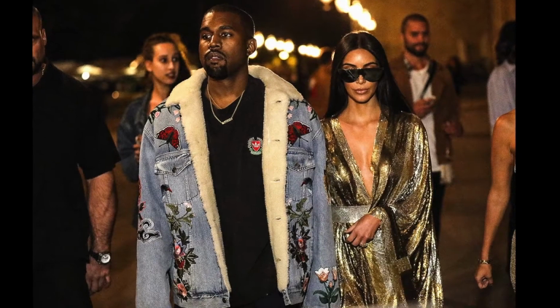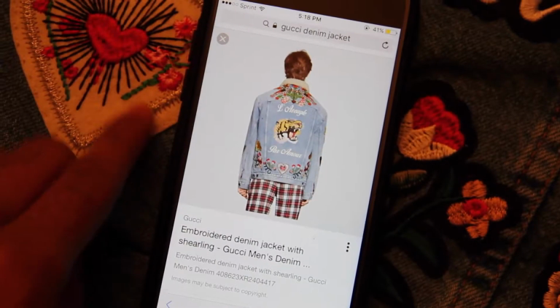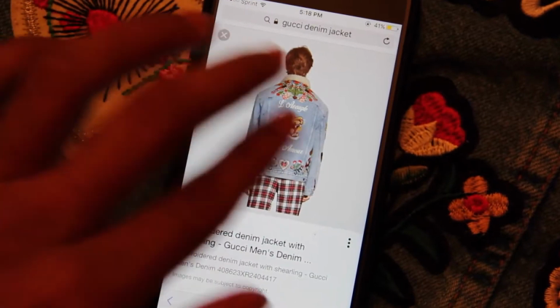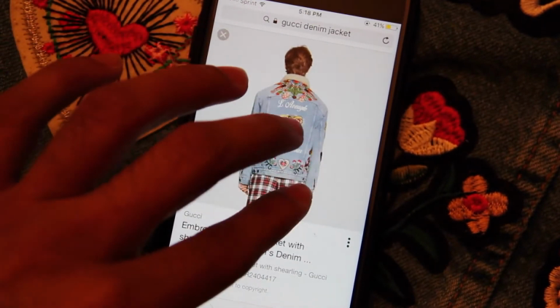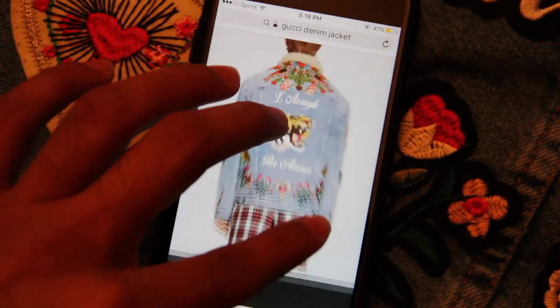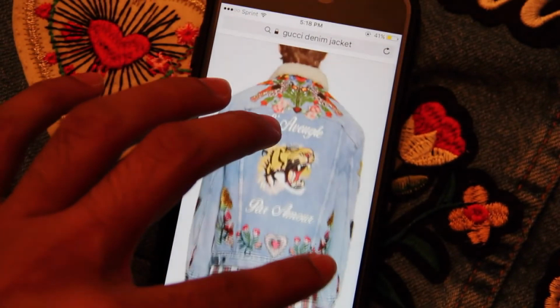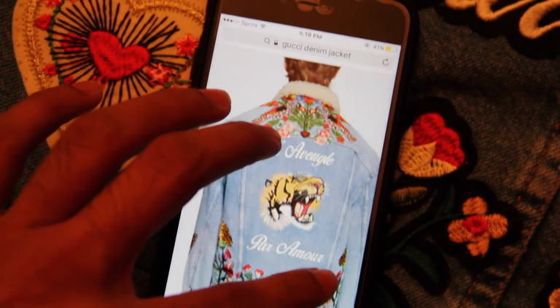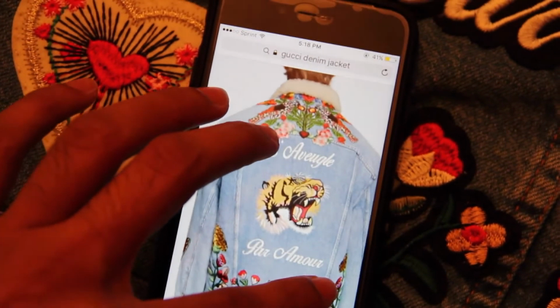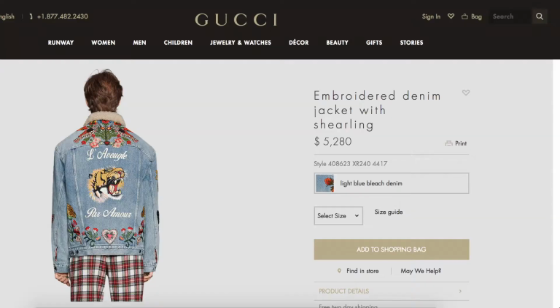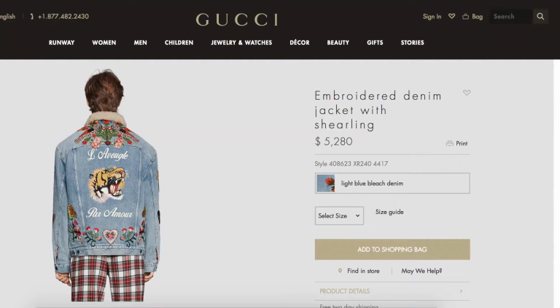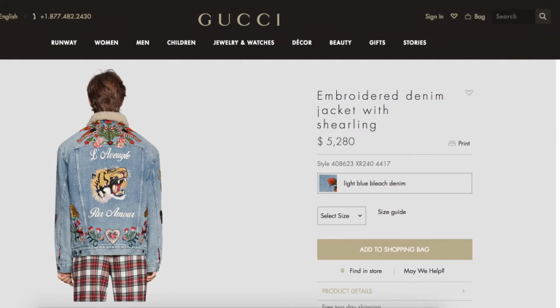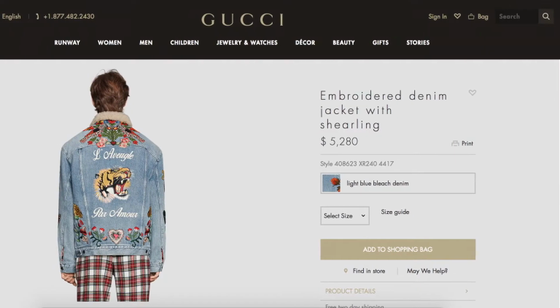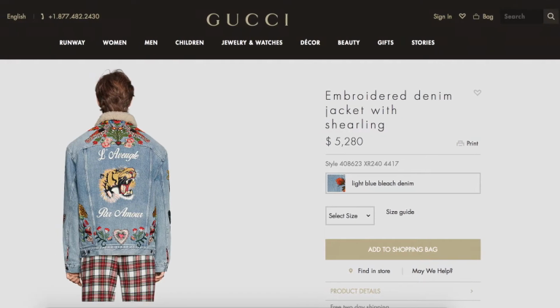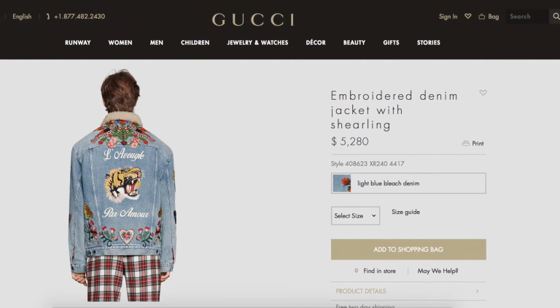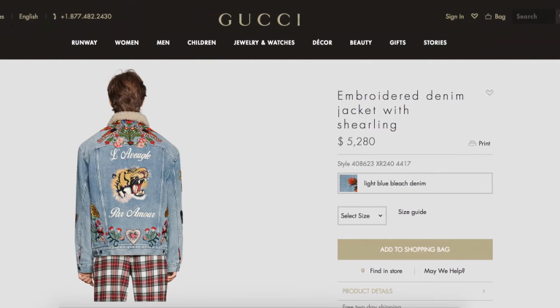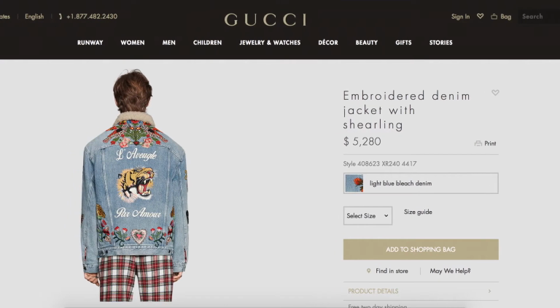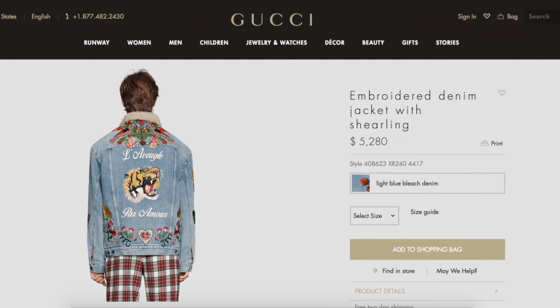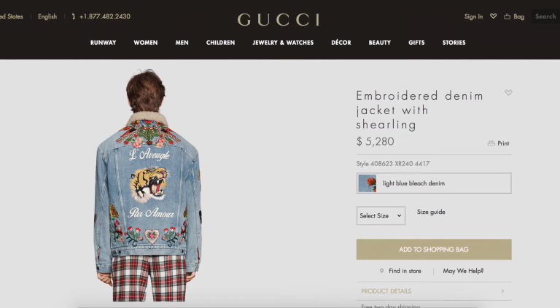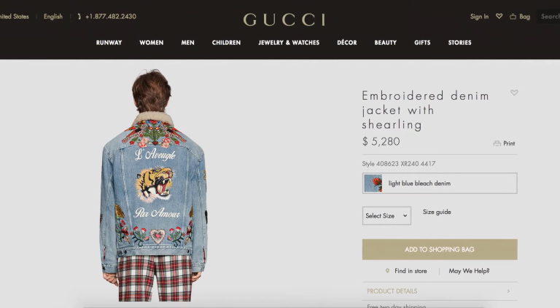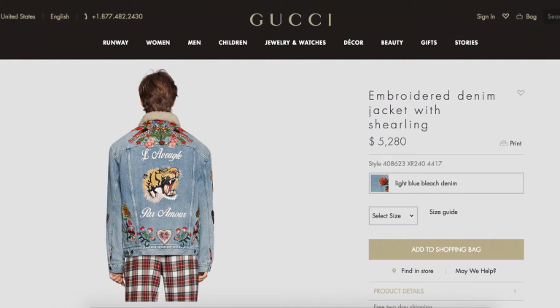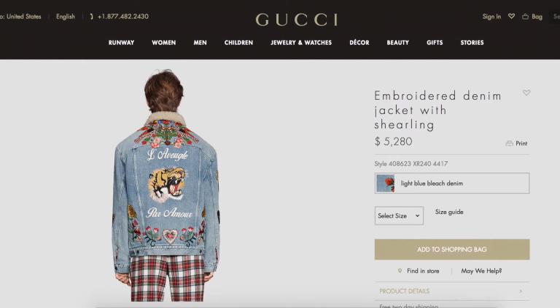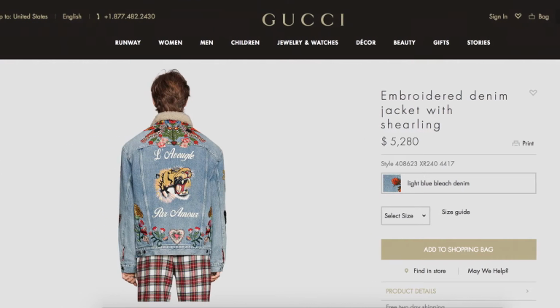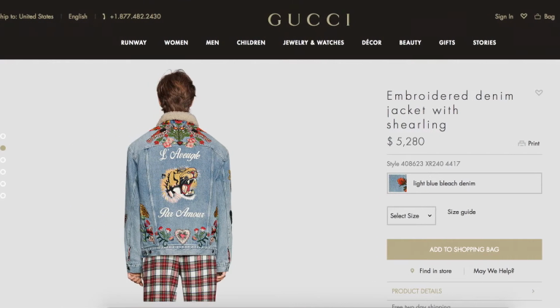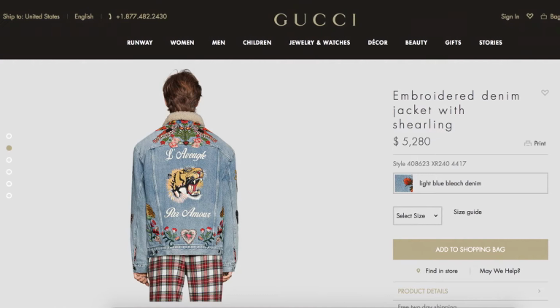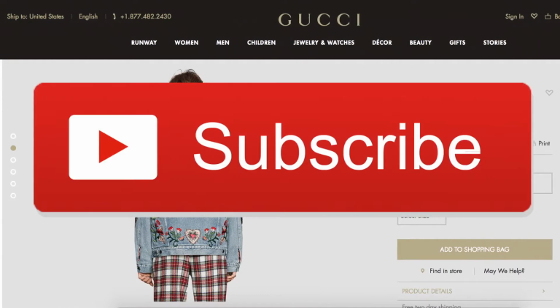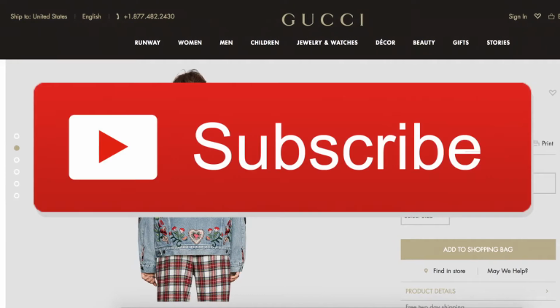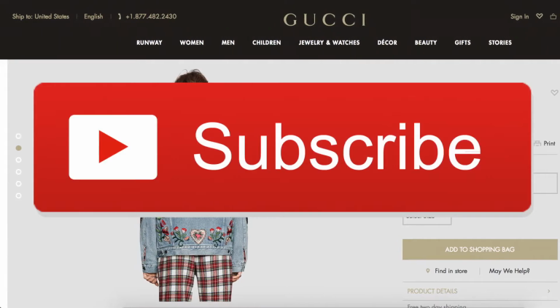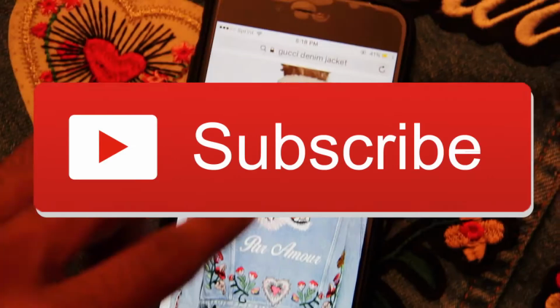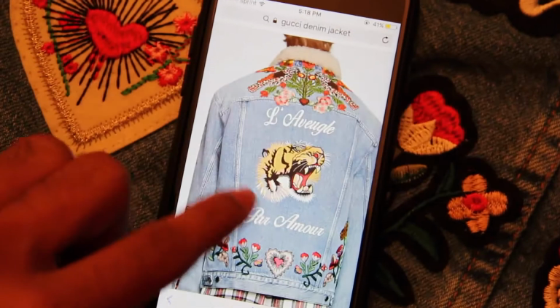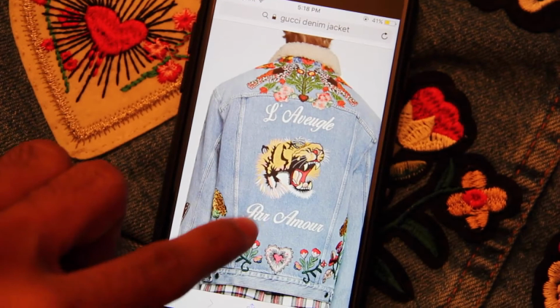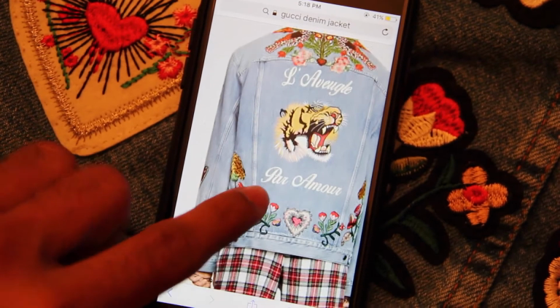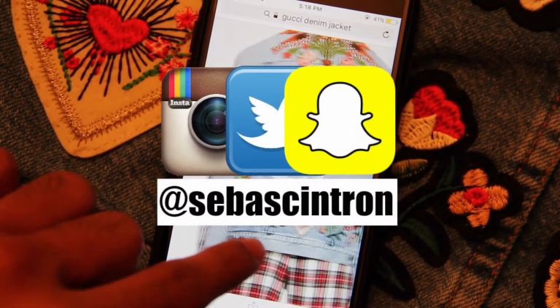Hey guys, welcome back to another video. Today I'm going to show you guys how to make this Gucci-inspired jacket. It's super dope. If you haven't already, go ahead and subscribe to my channel and give me a like.